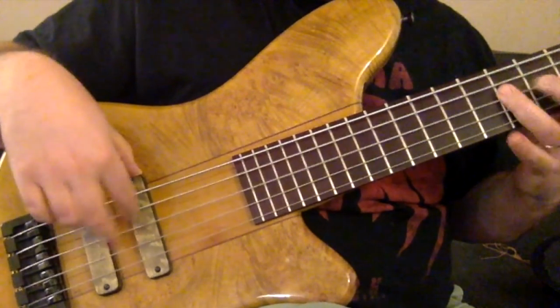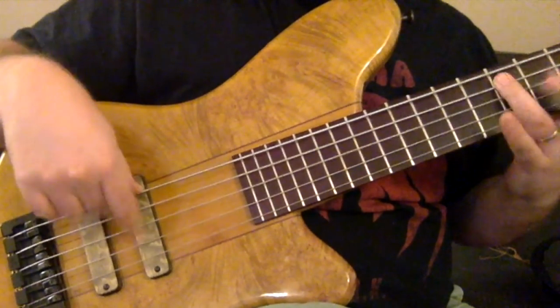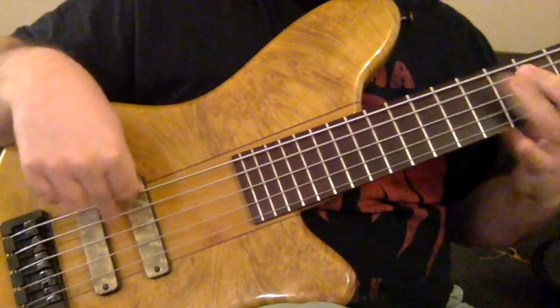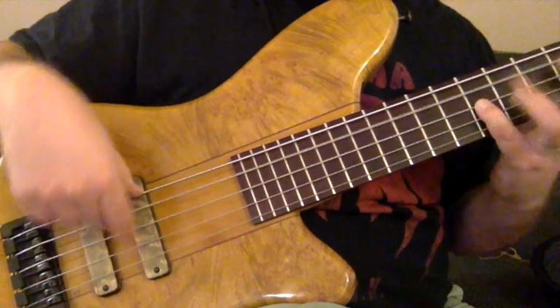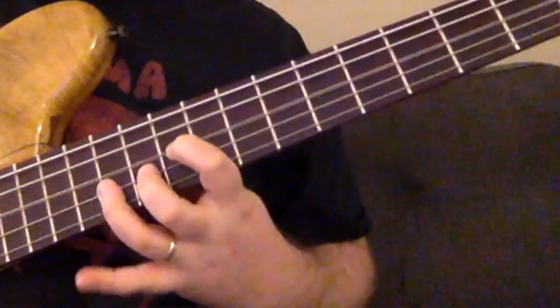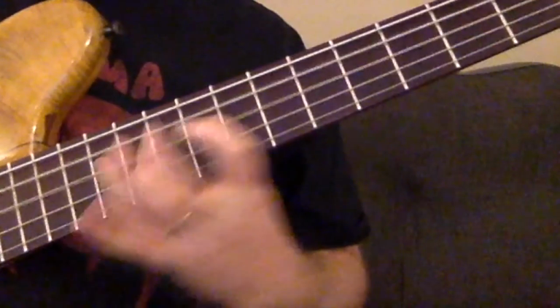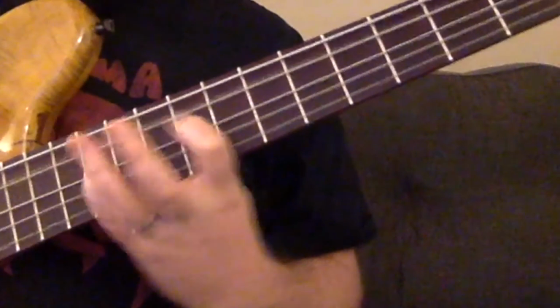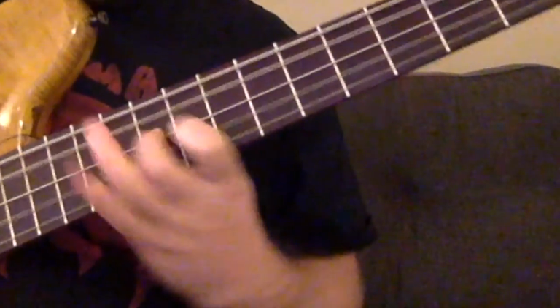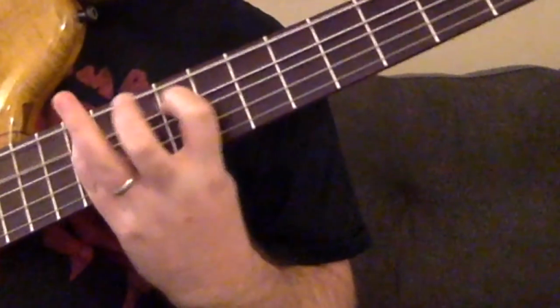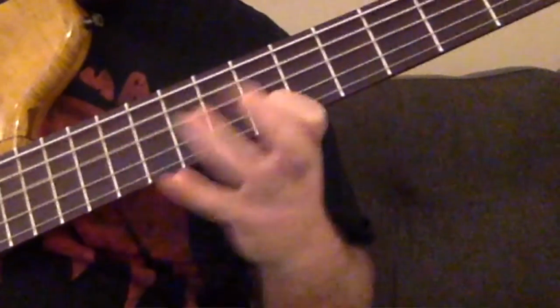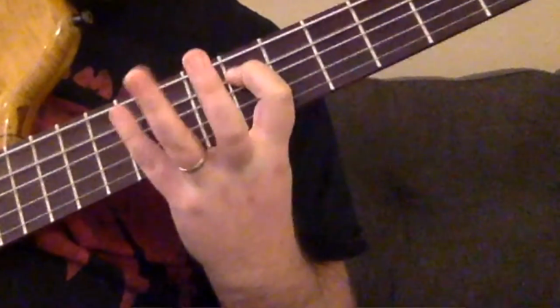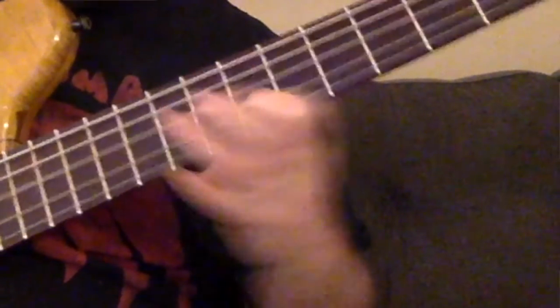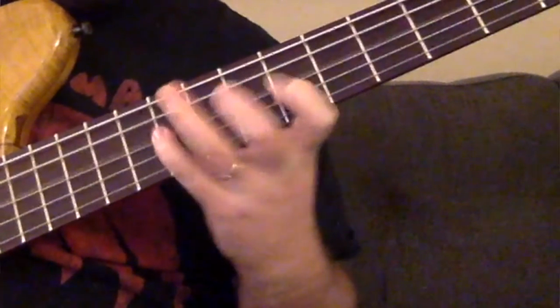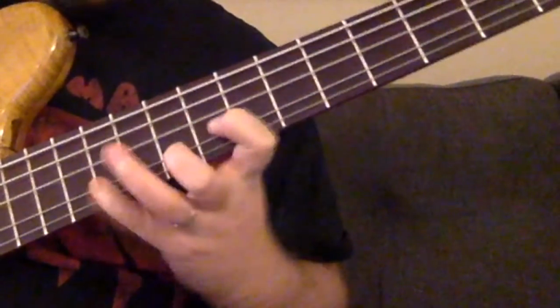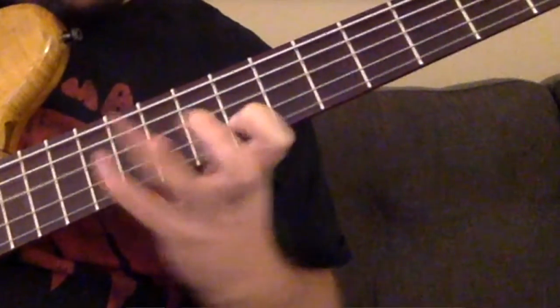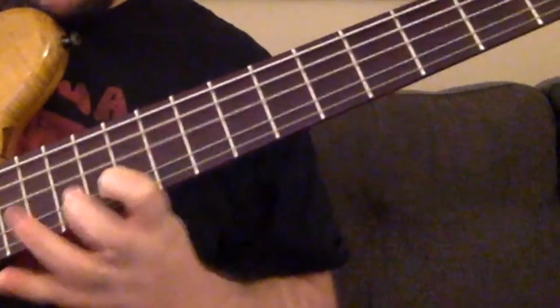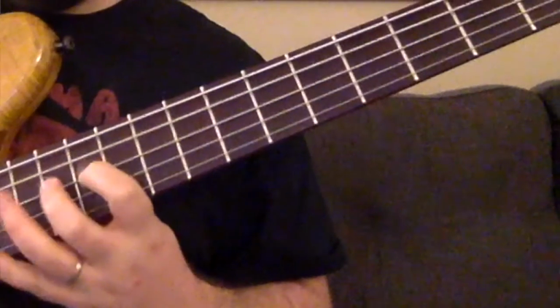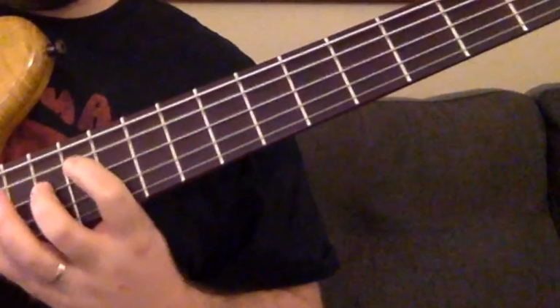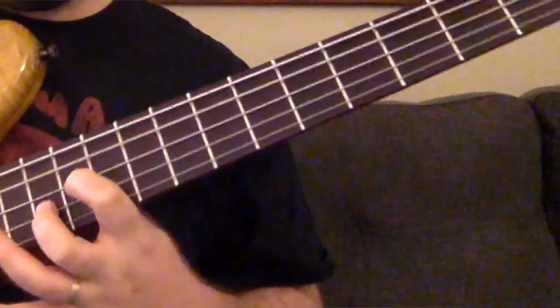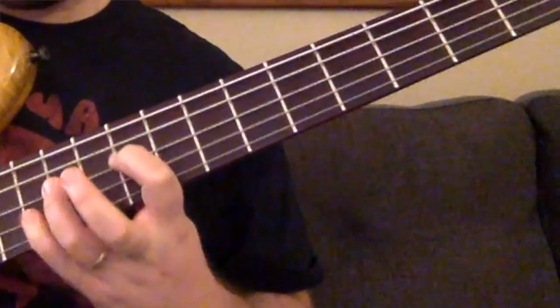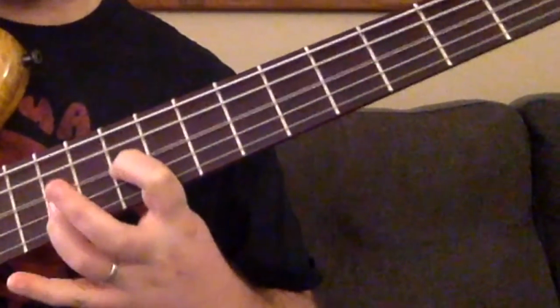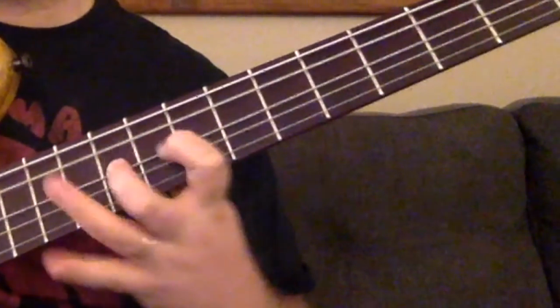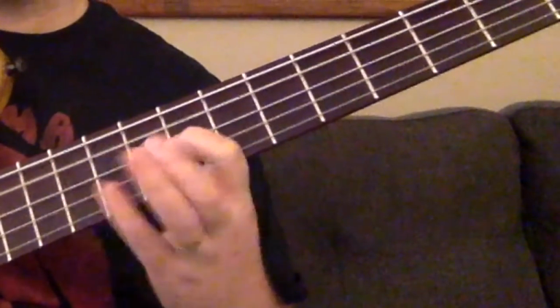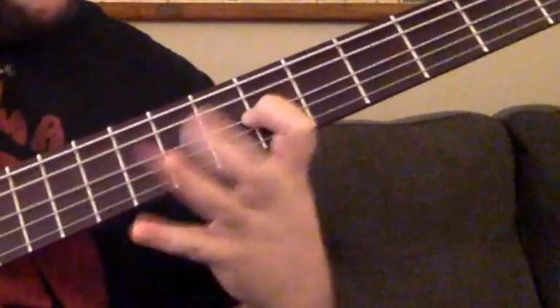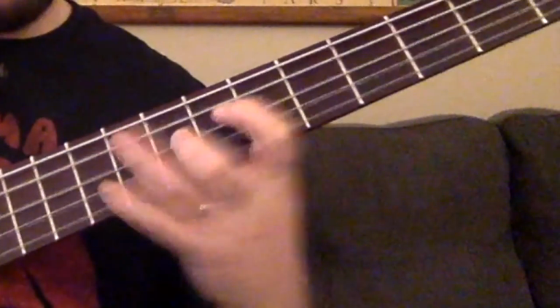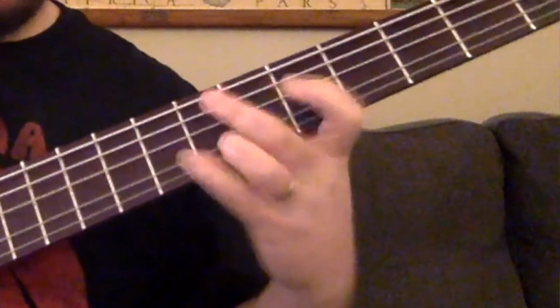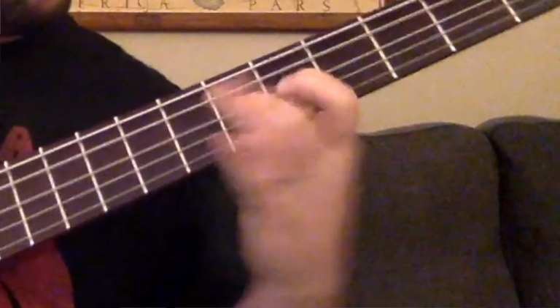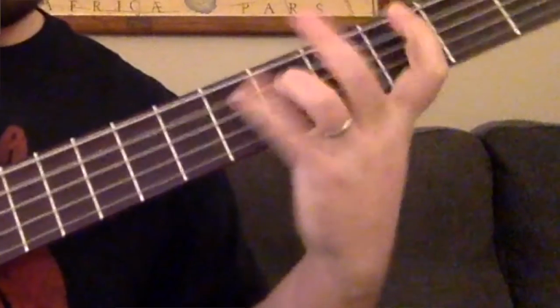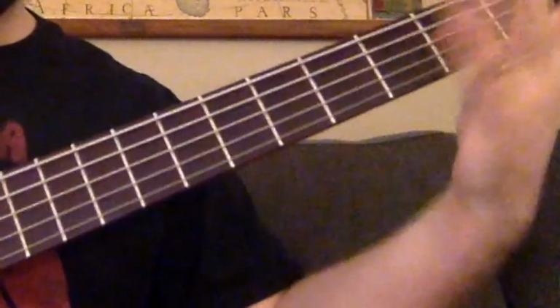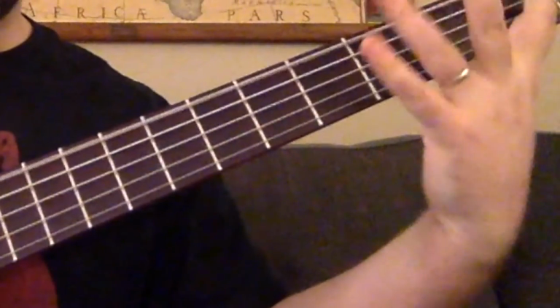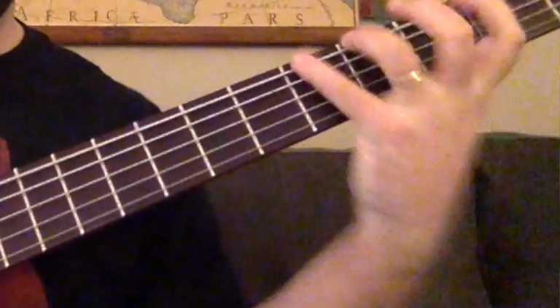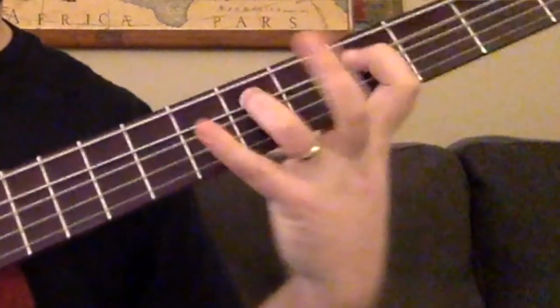[Musical demonstration — performer plays the 7/16 pattern on instrument, illustrating the described rhythmic and harmonic structures.]